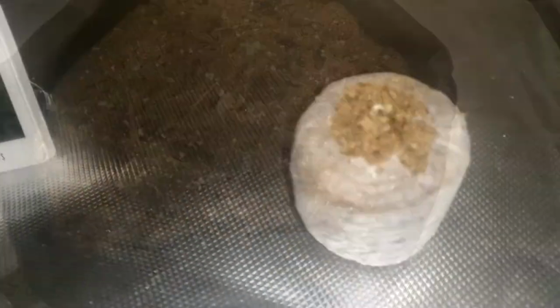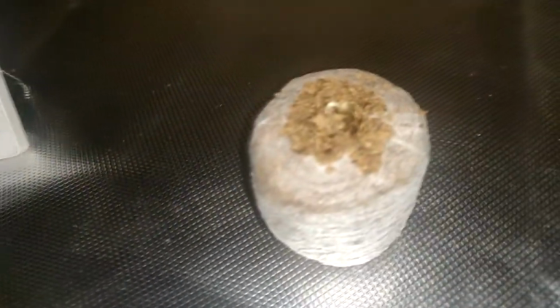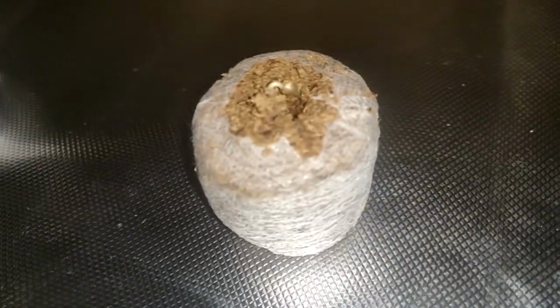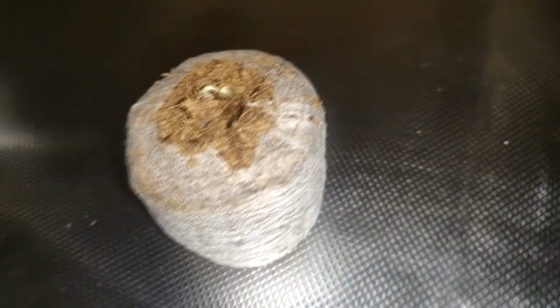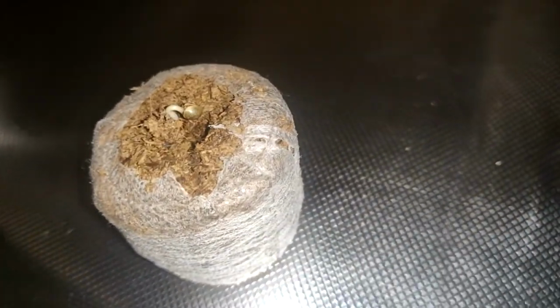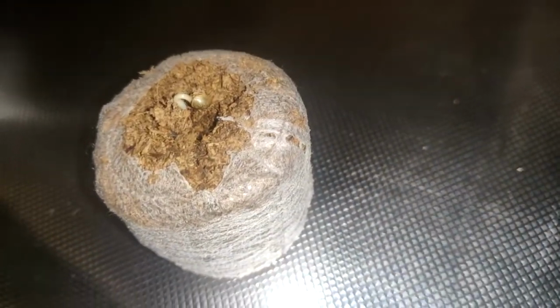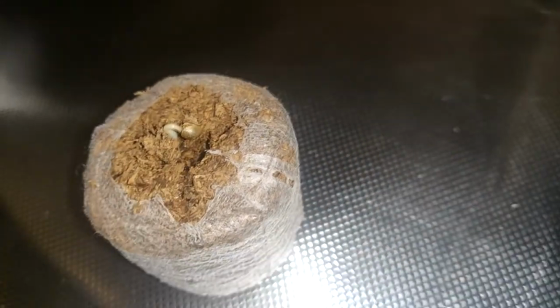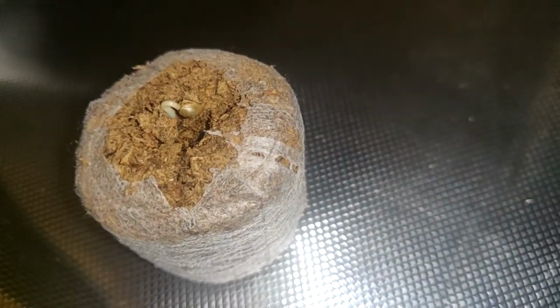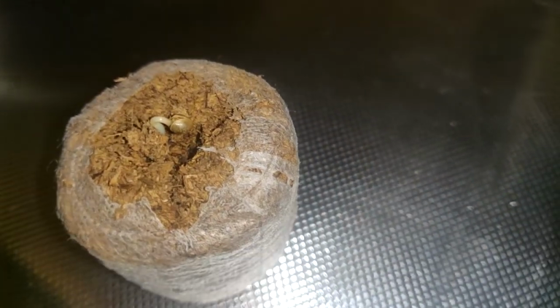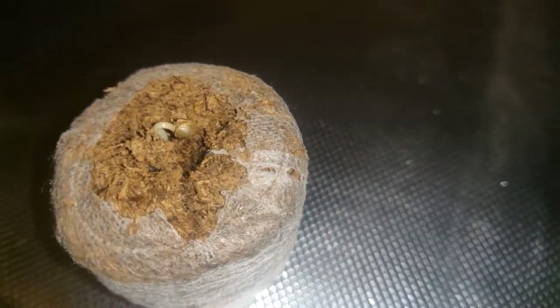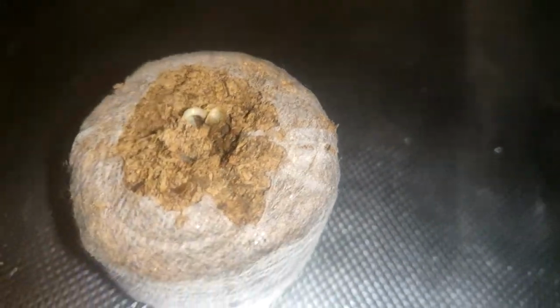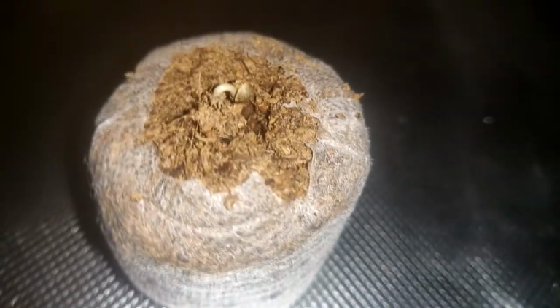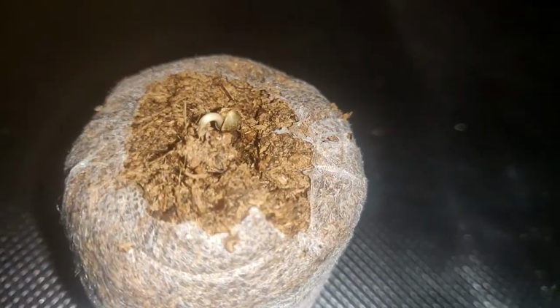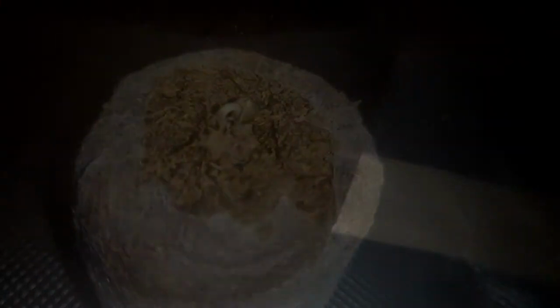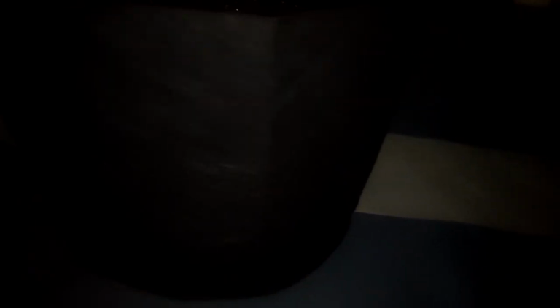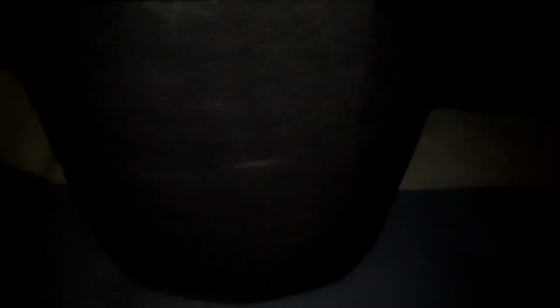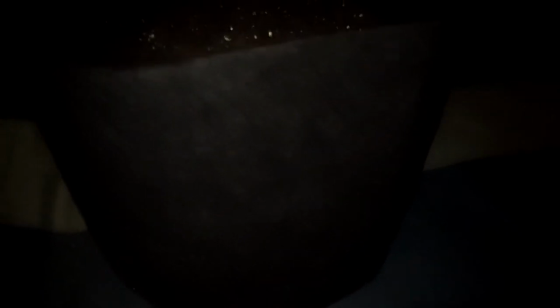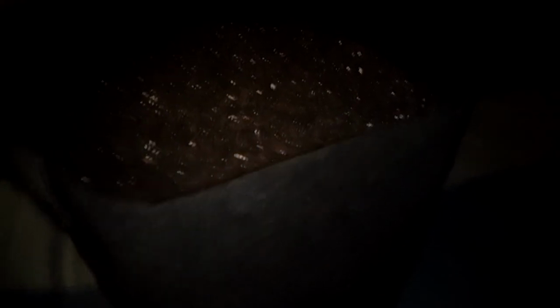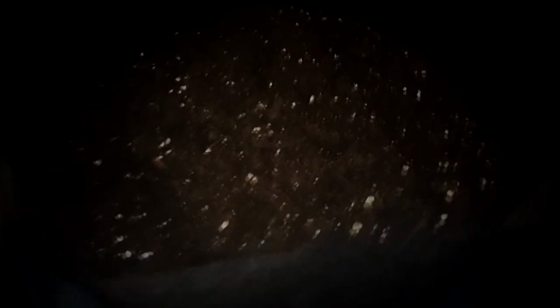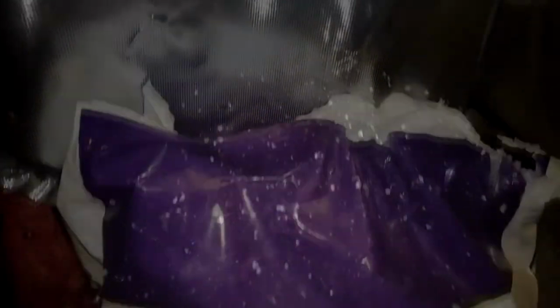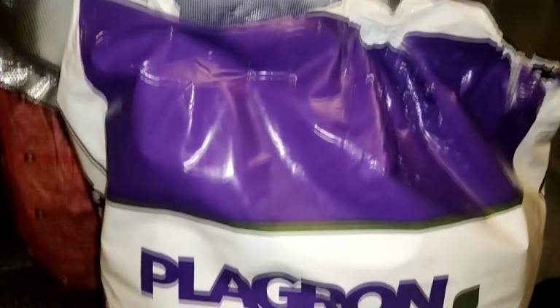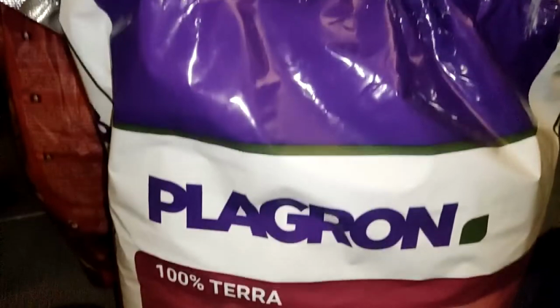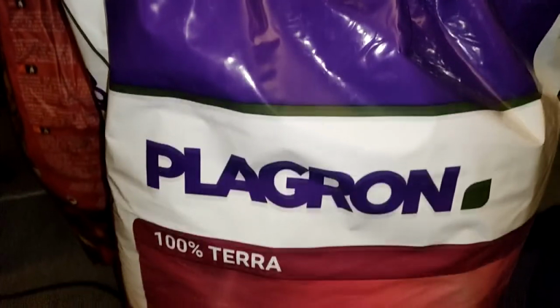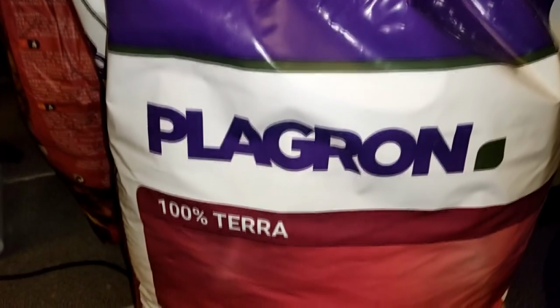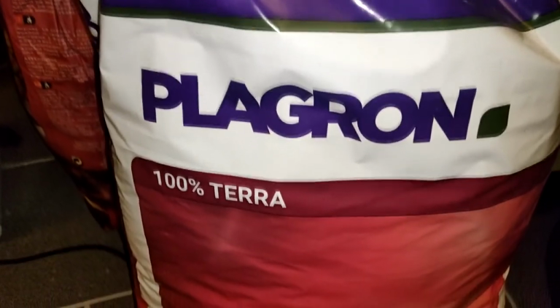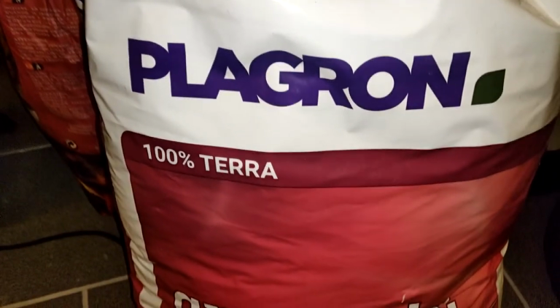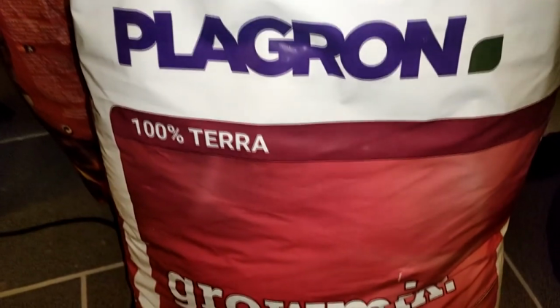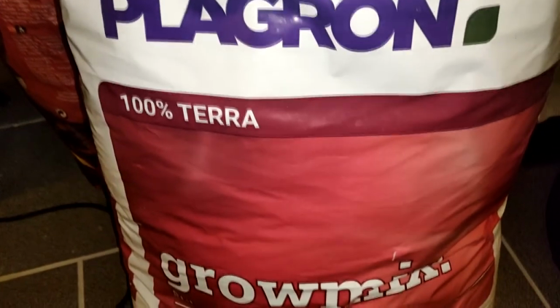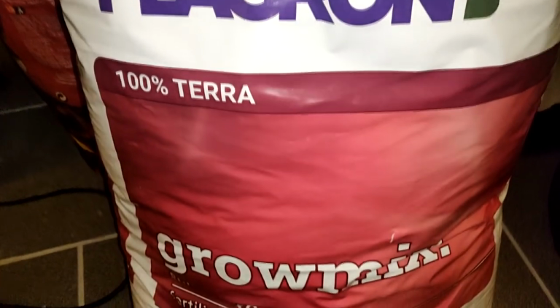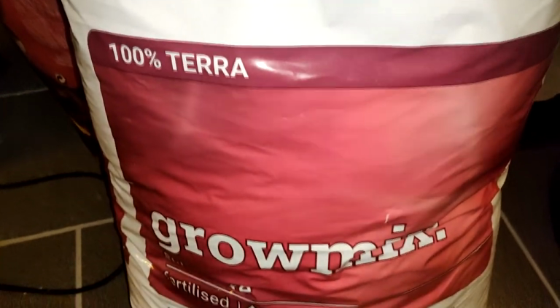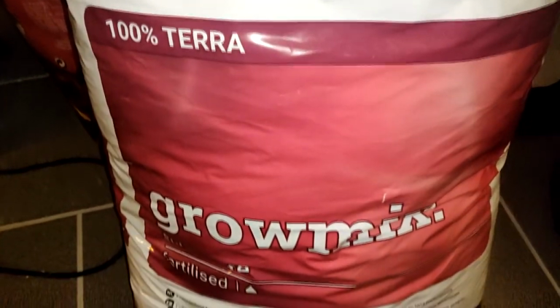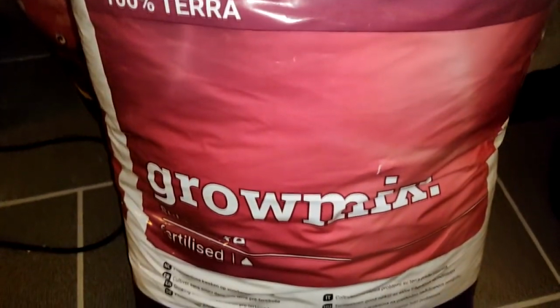Five days later and the seed came out of her hole. It's time to put her in a pot. I have only about half a sack of soil left. This is the grow mix from Plagron. This soil contains enough nutrients for the first few weeks.